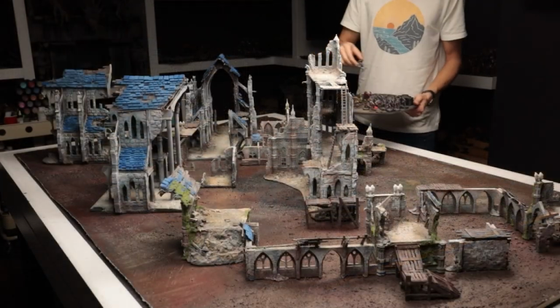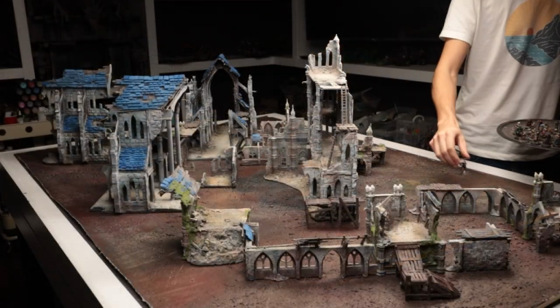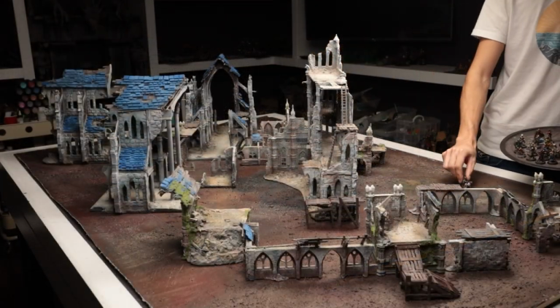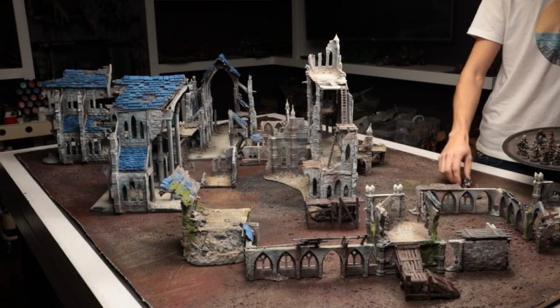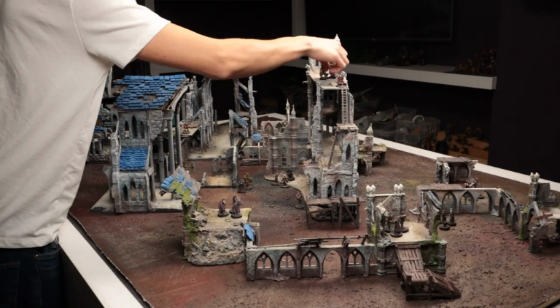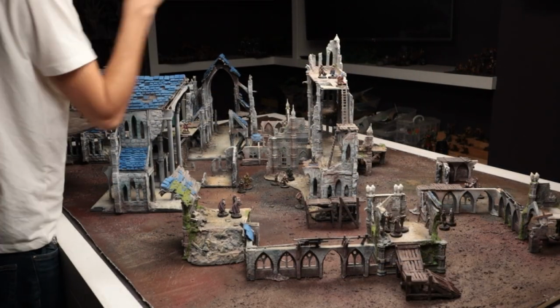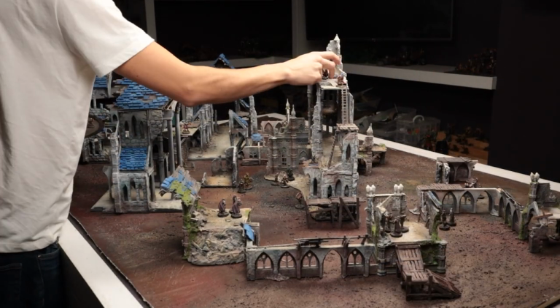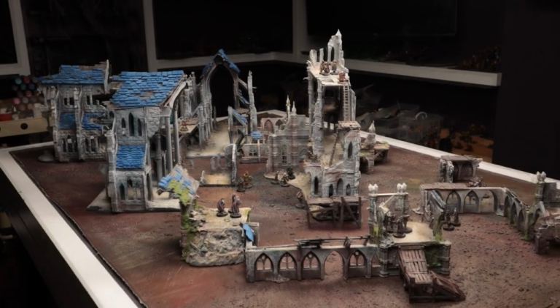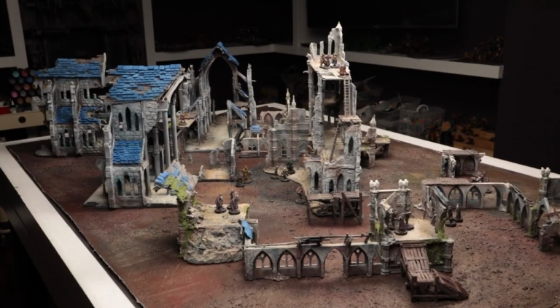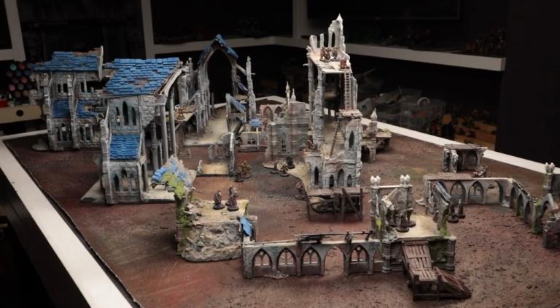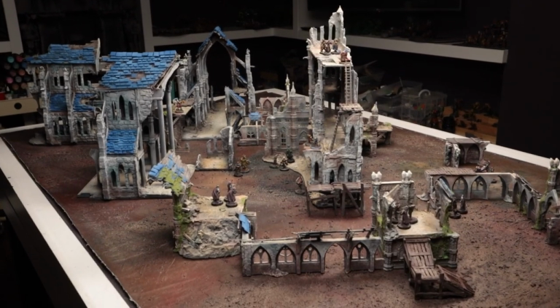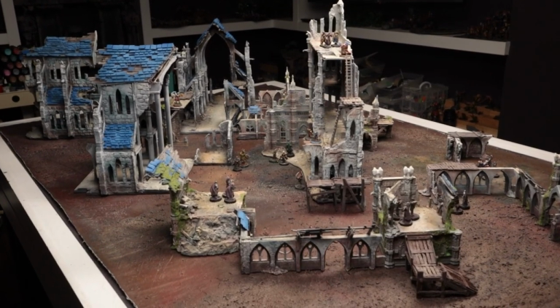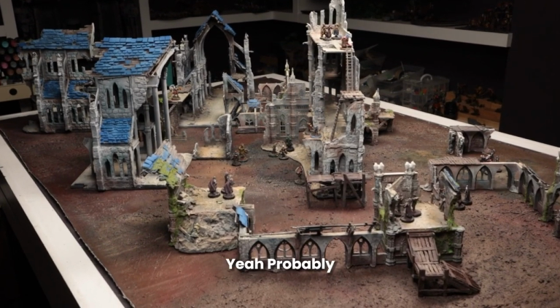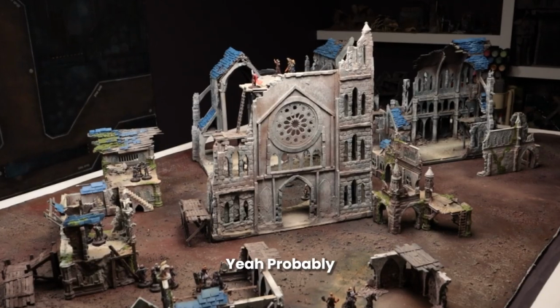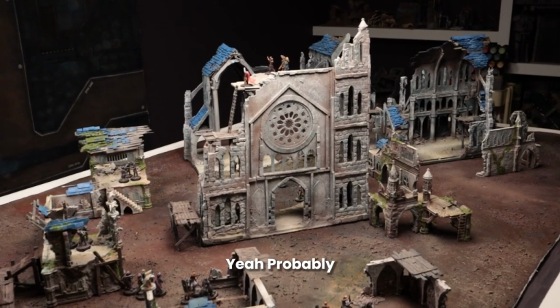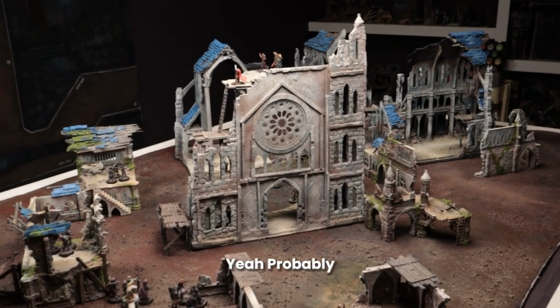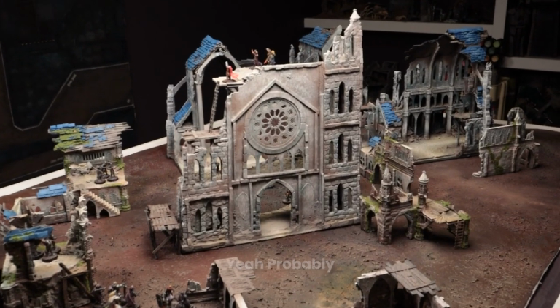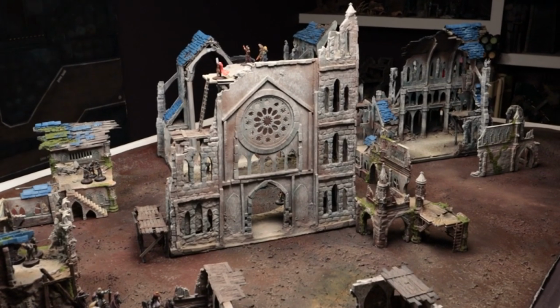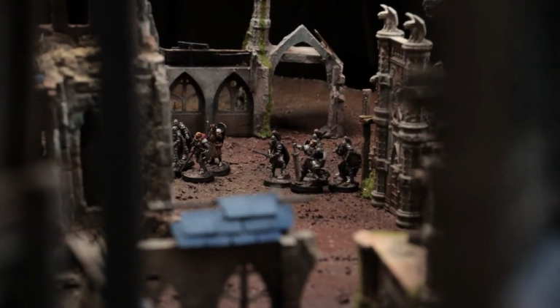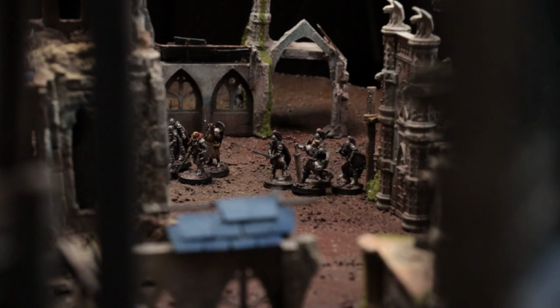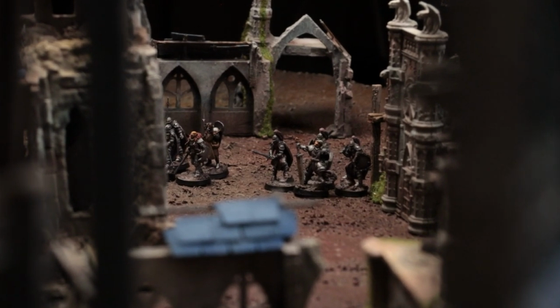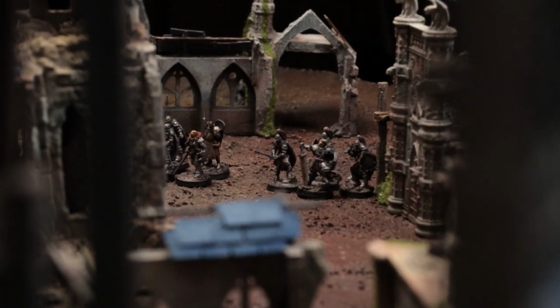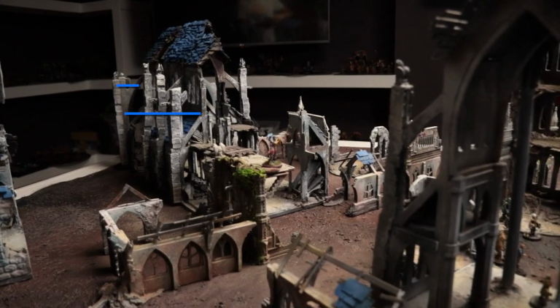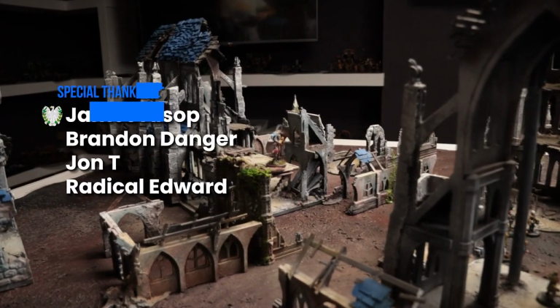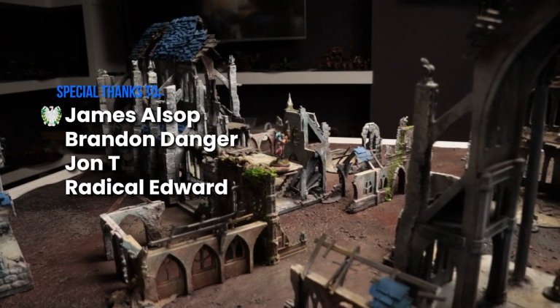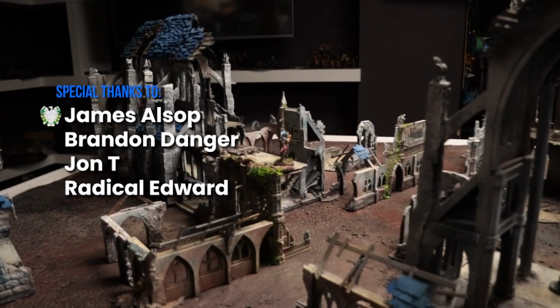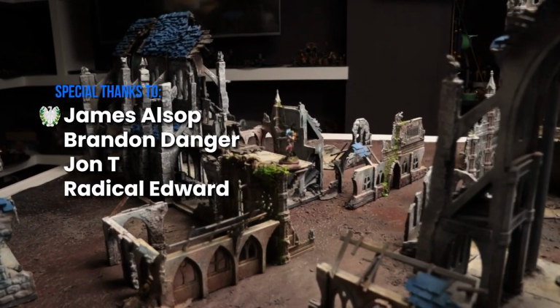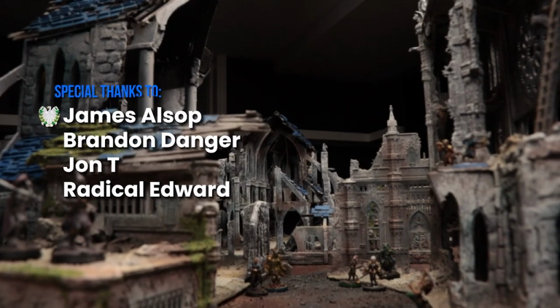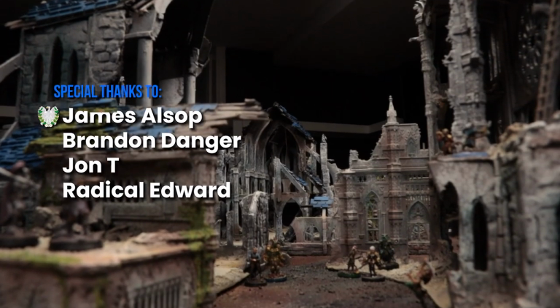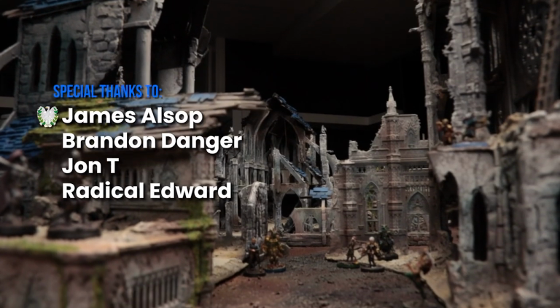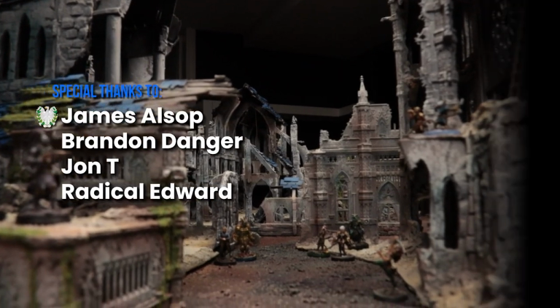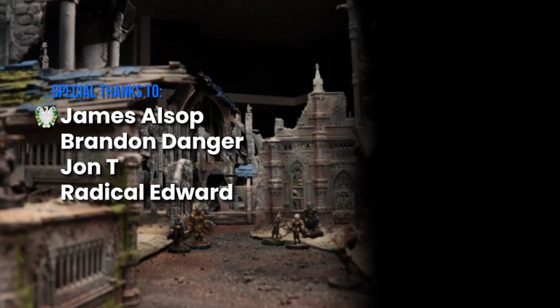Did I manage to make a full set of cohesive modular wargame terrain for a full large table? As always, thank you so much for watching and I'll catch you on the next one. Cheers!